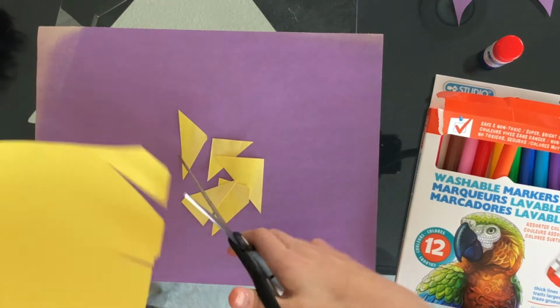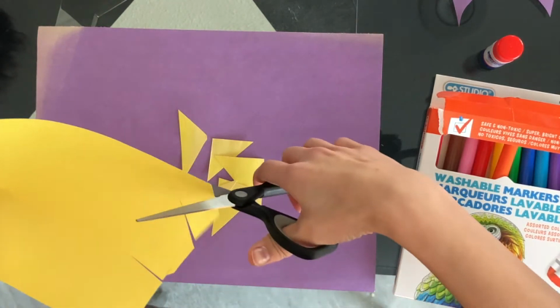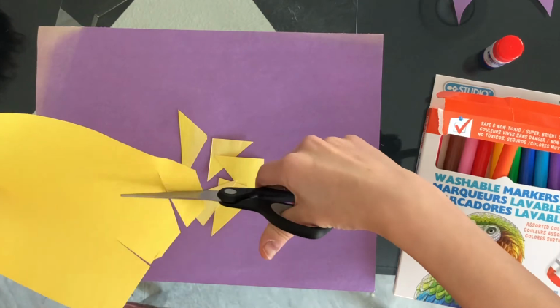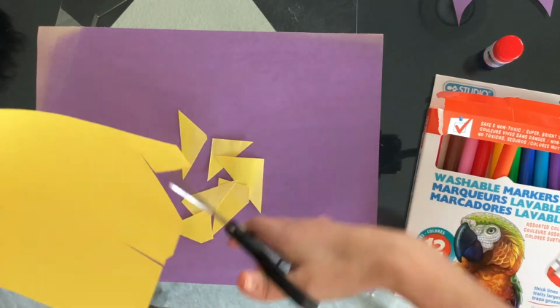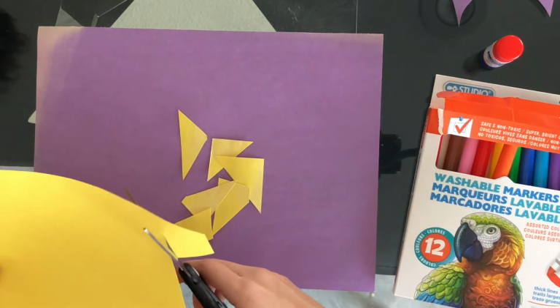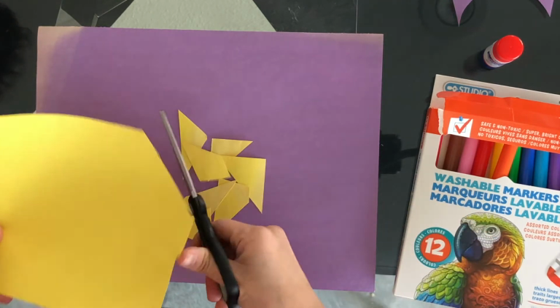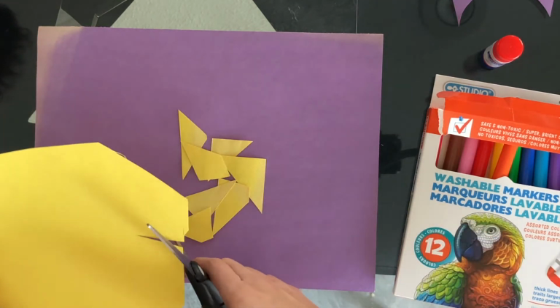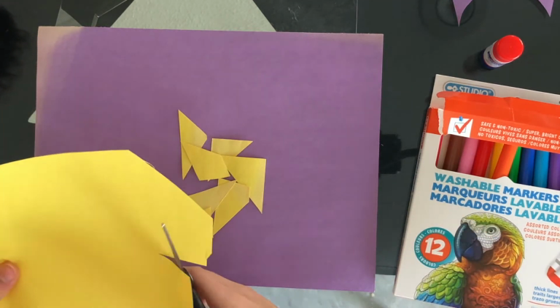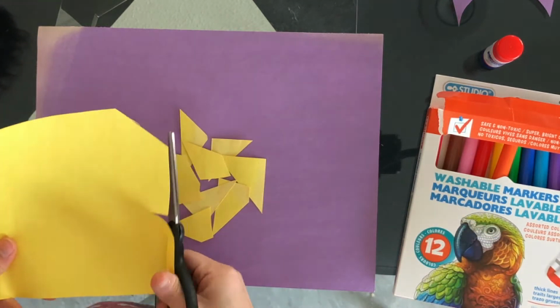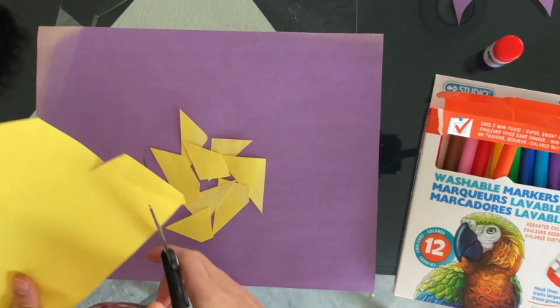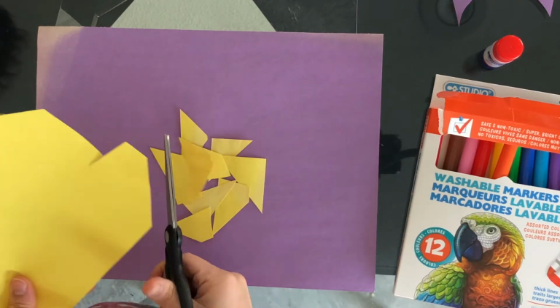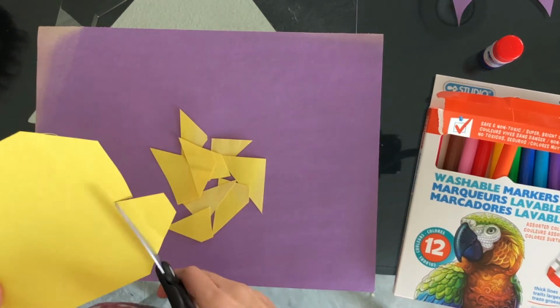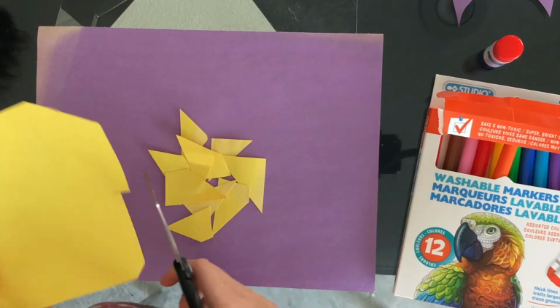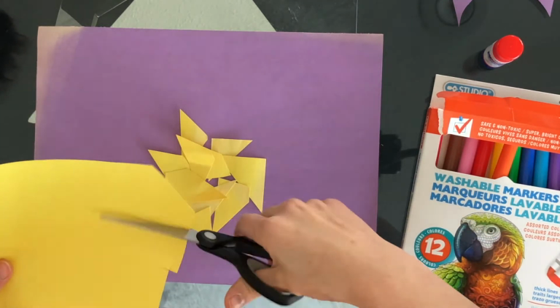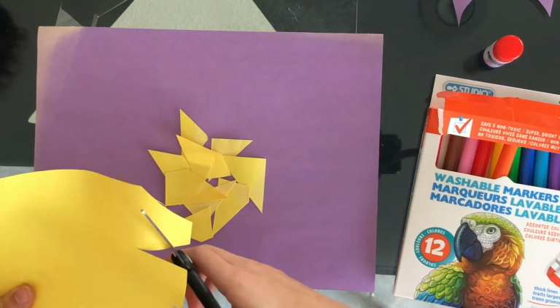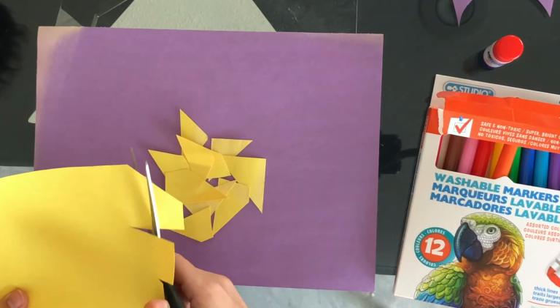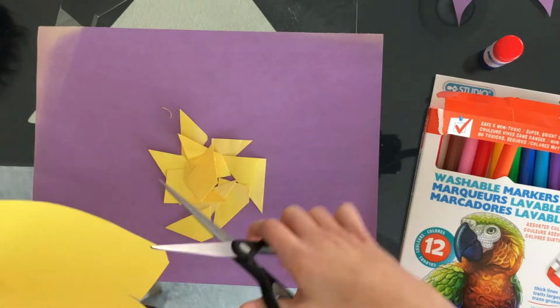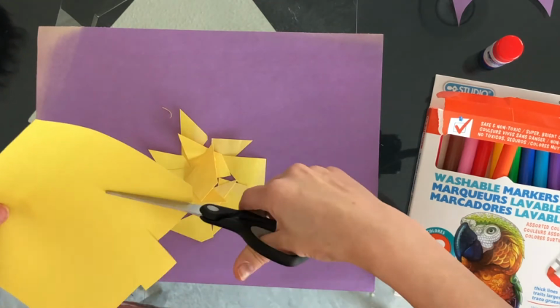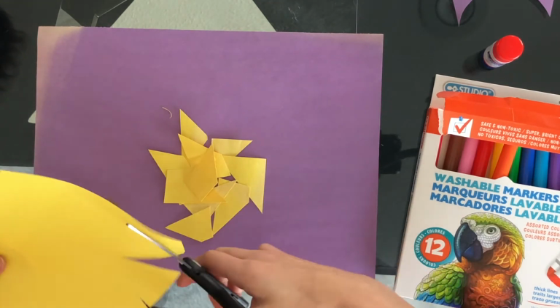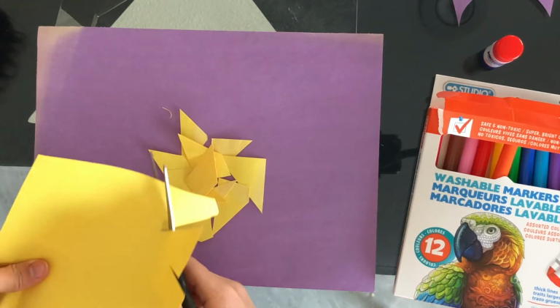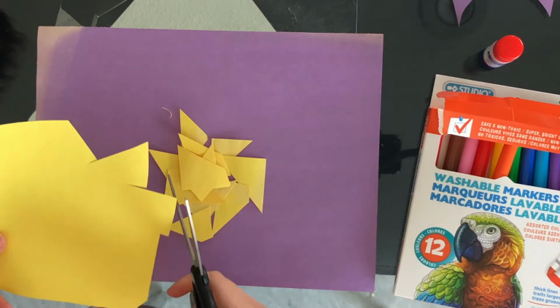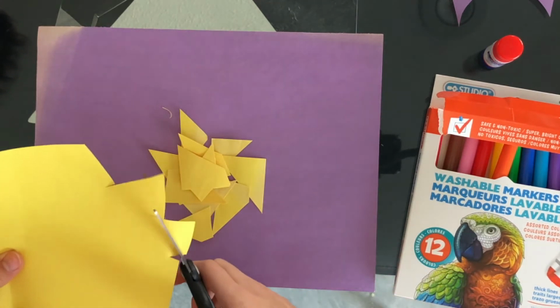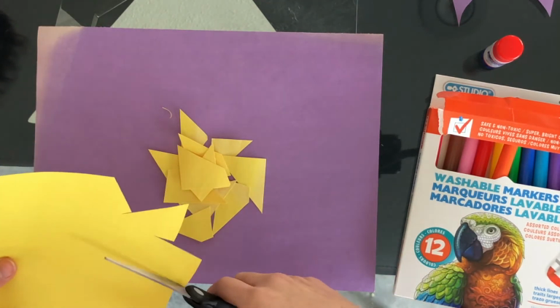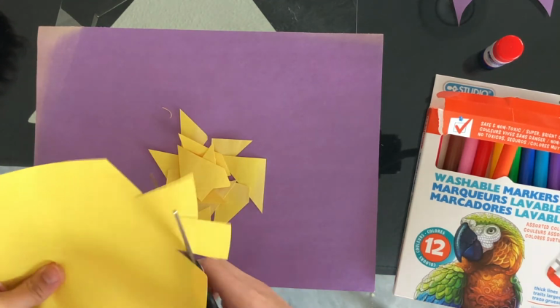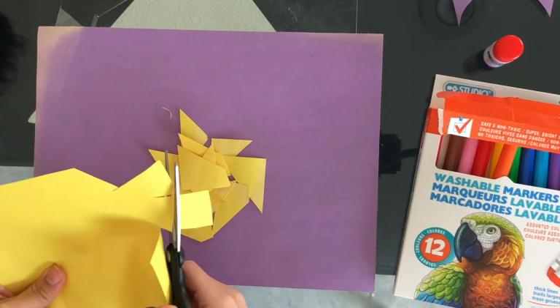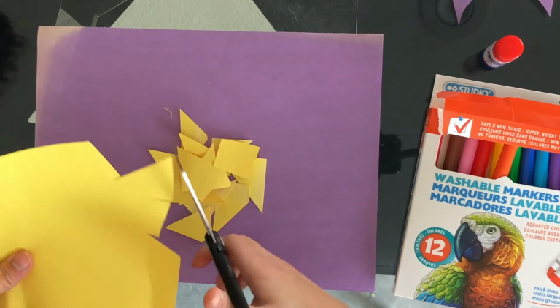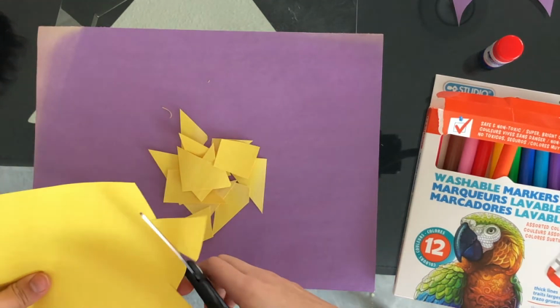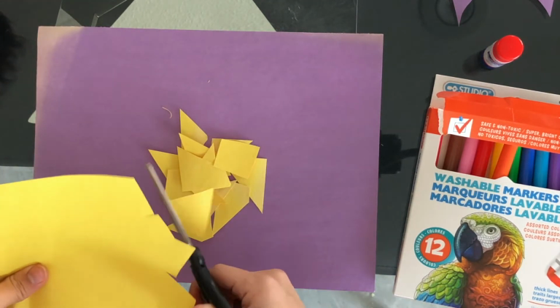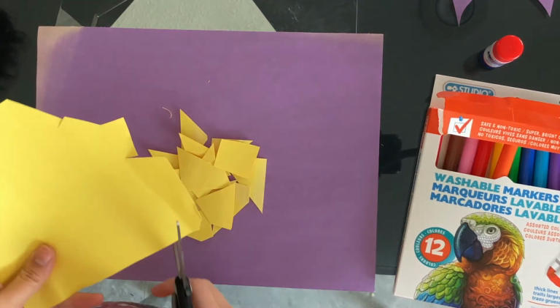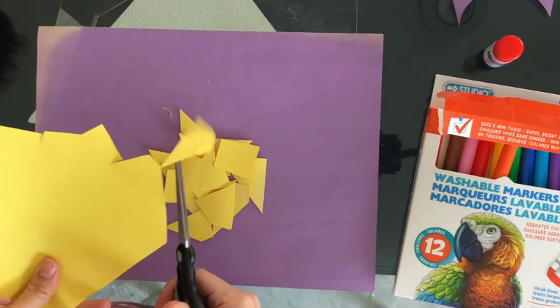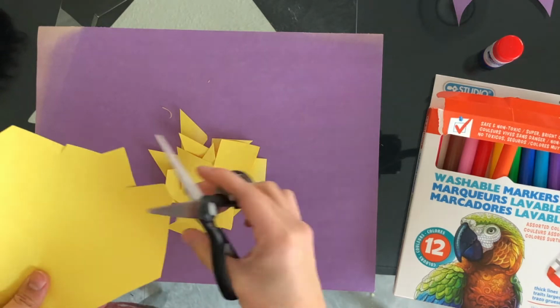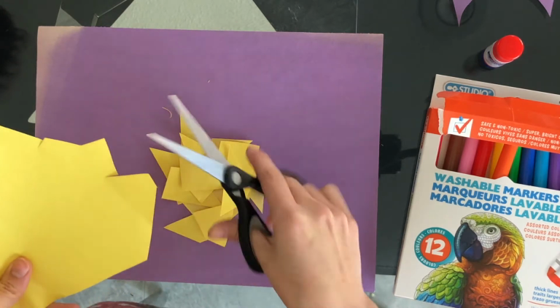Let's start by choosing a background color. Next, start to cut up chunks of random colors of construction paper. You can repeat this as many times as you want.